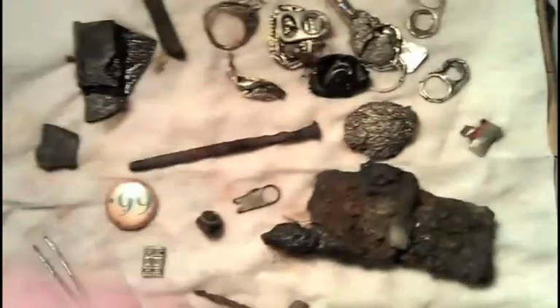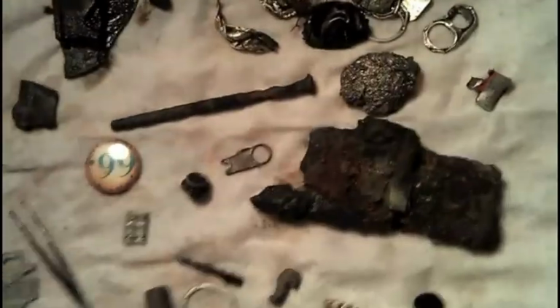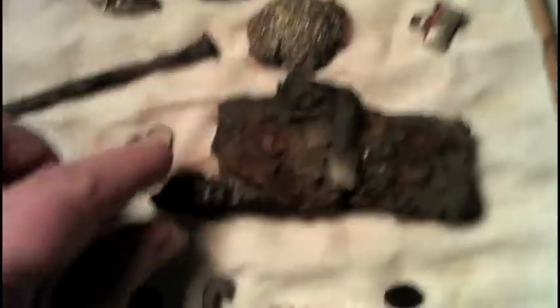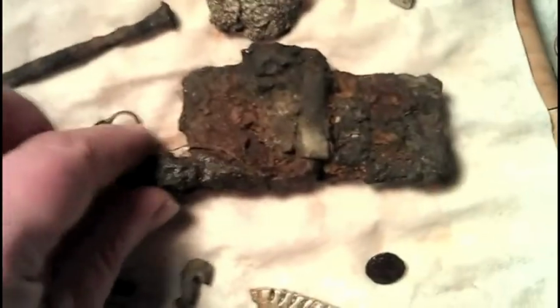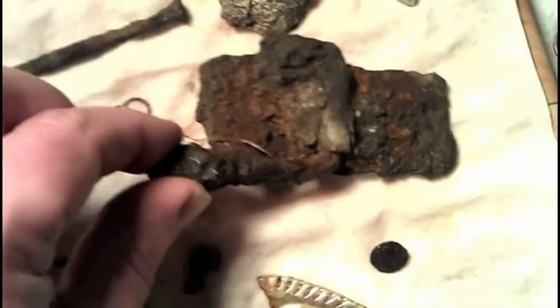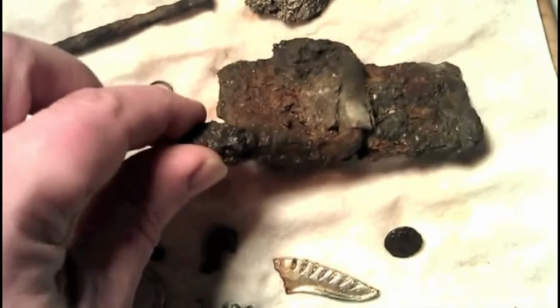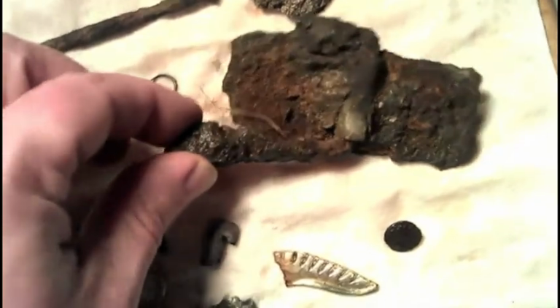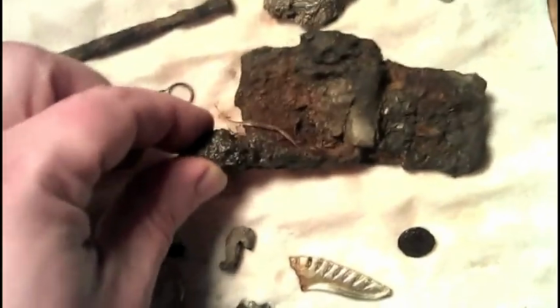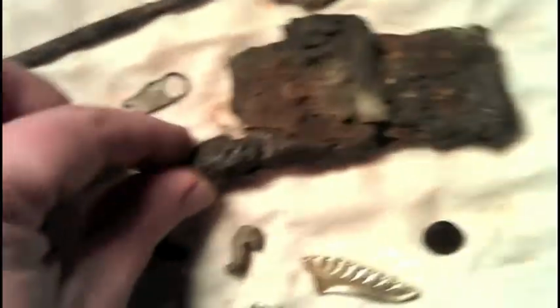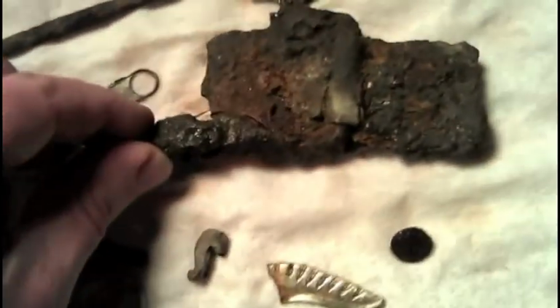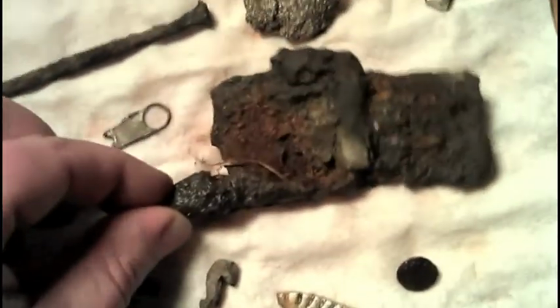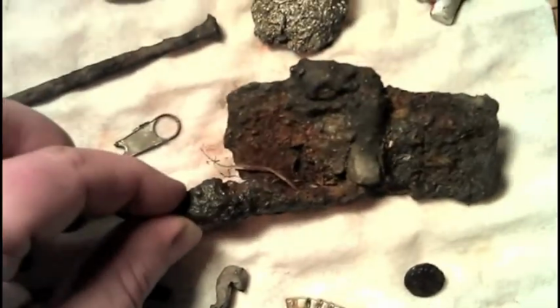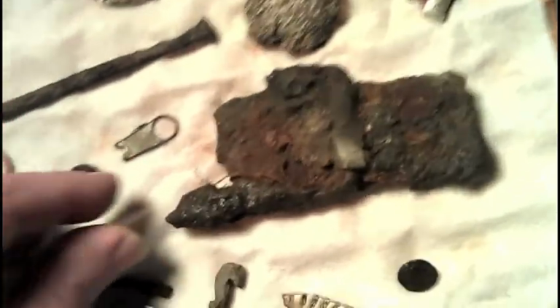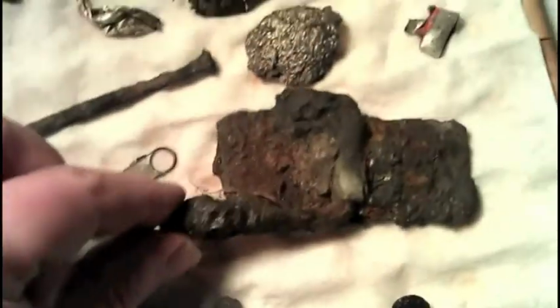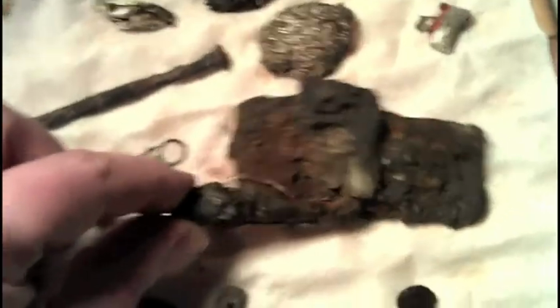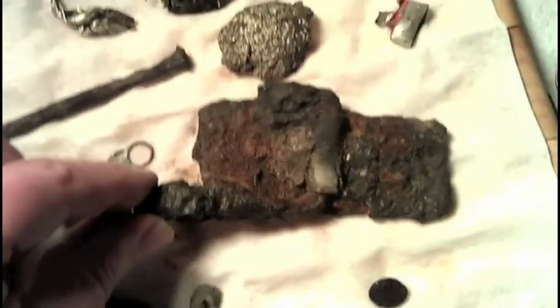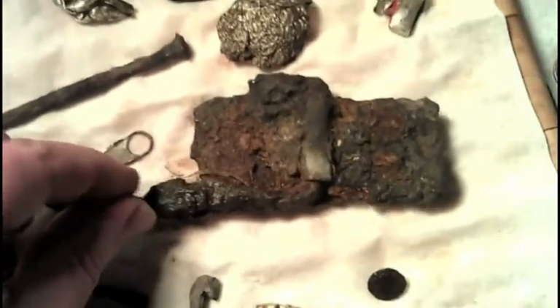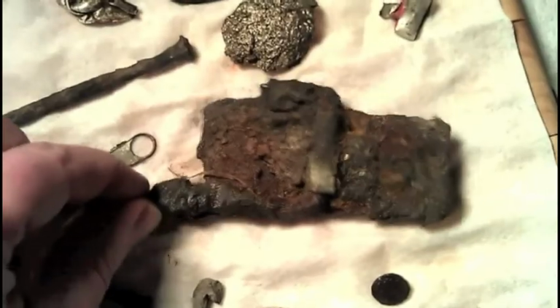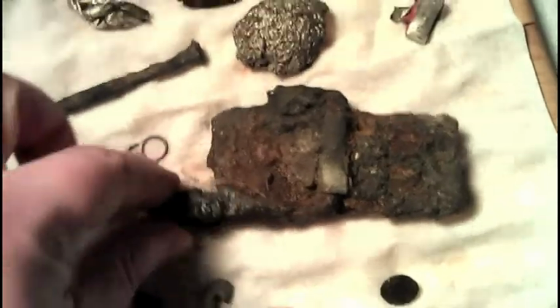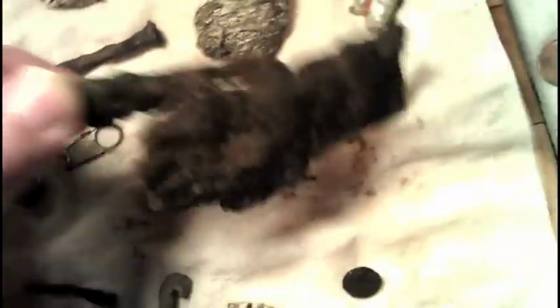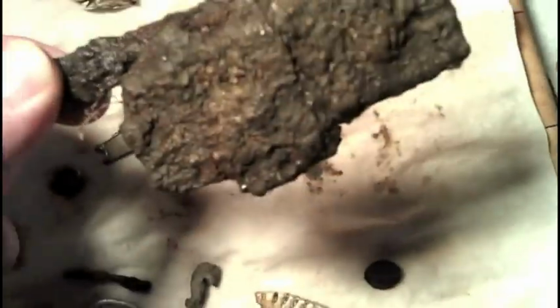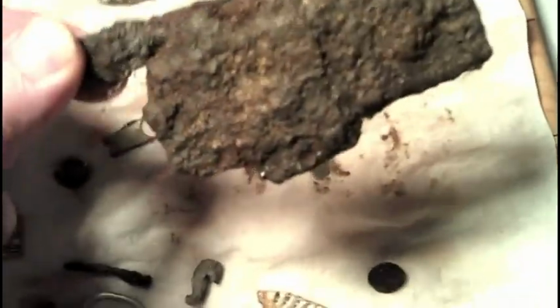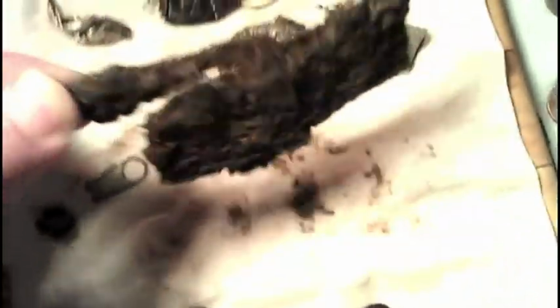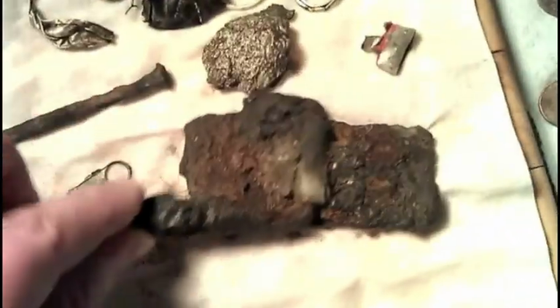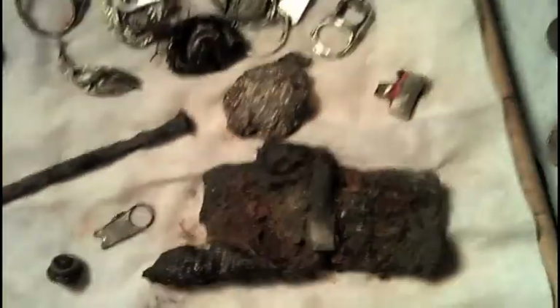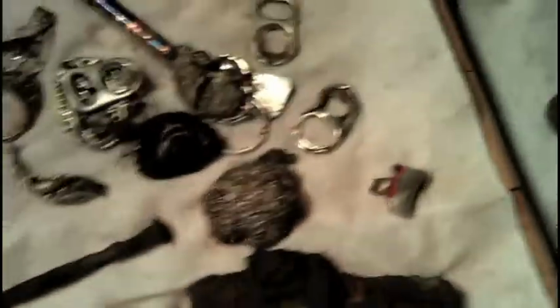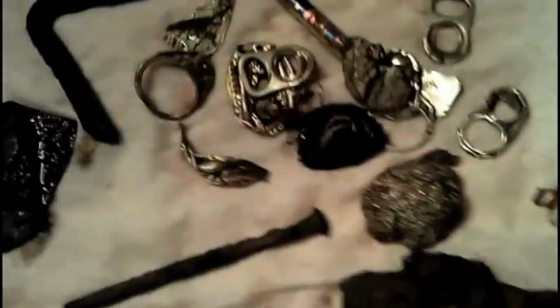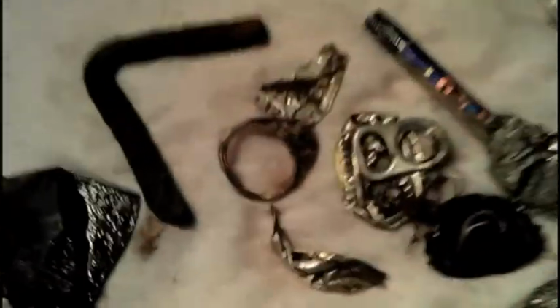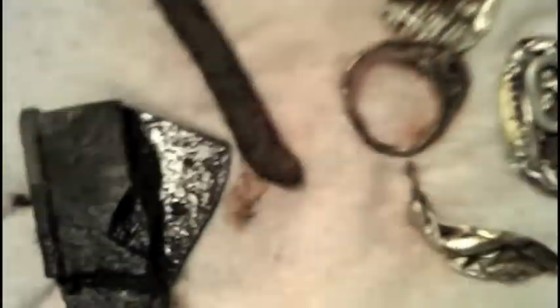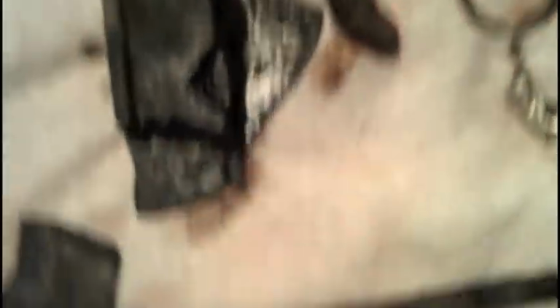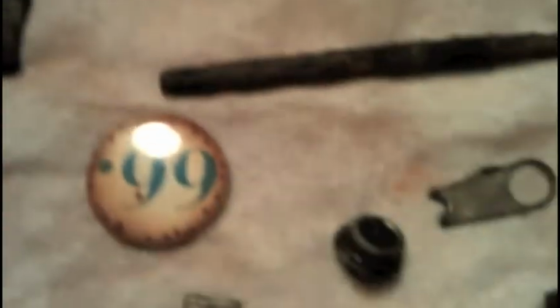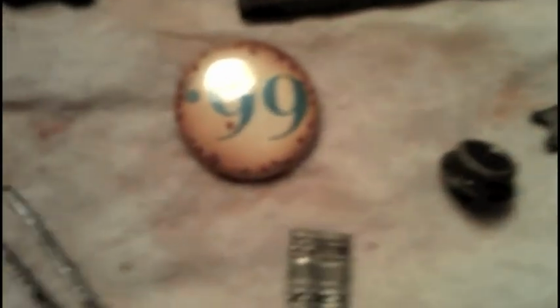You can see this was kind of interesting — it's some kind of latch. I called it a buckle, but no, it's some kind of latch, I think, off of a trunk maybe. It was deep, but it was fun. A few other odds and ends and bits and pieces.